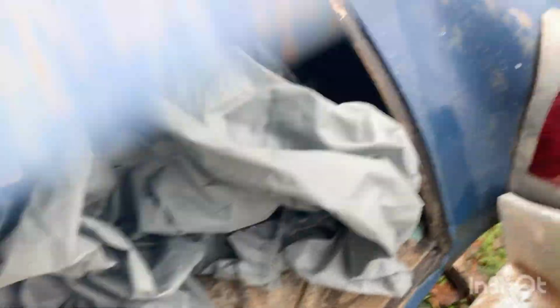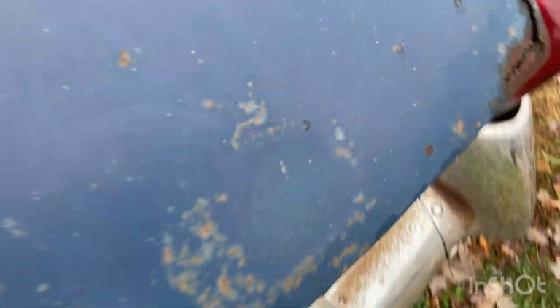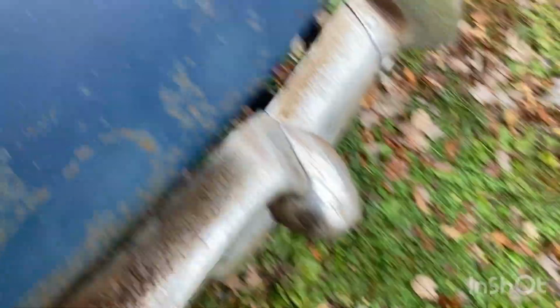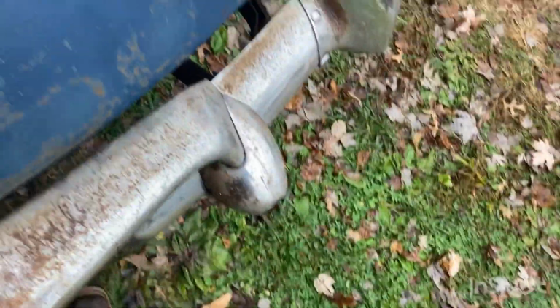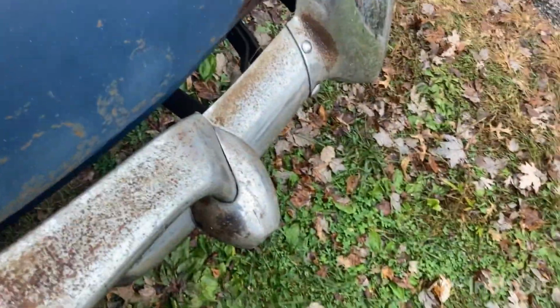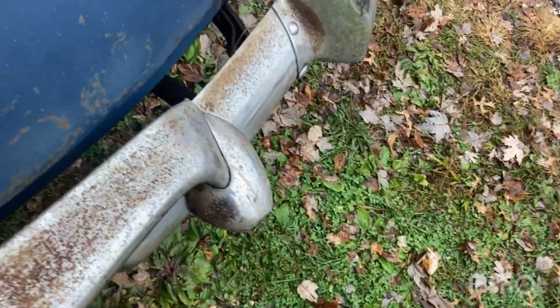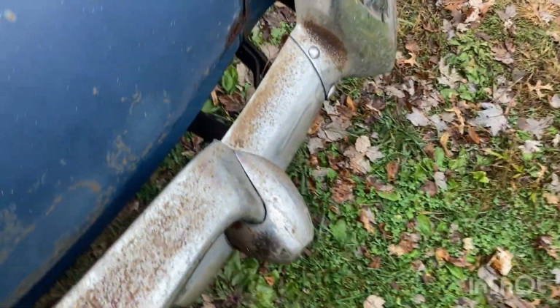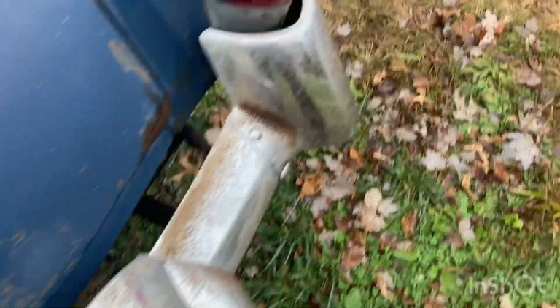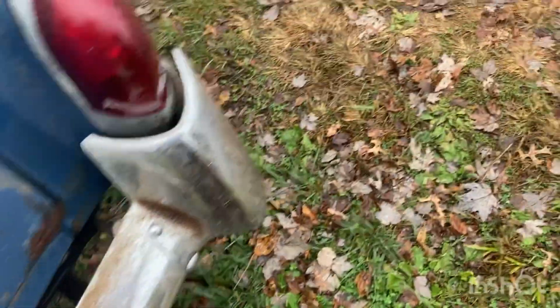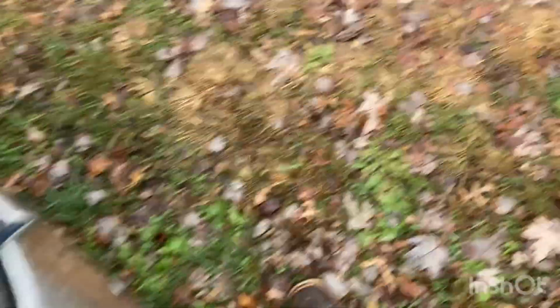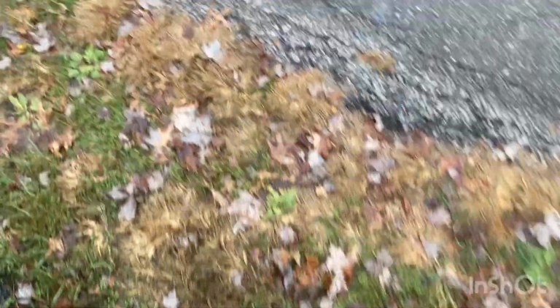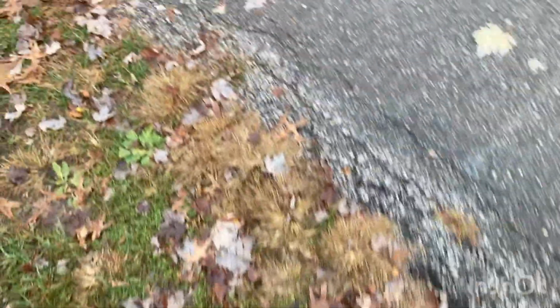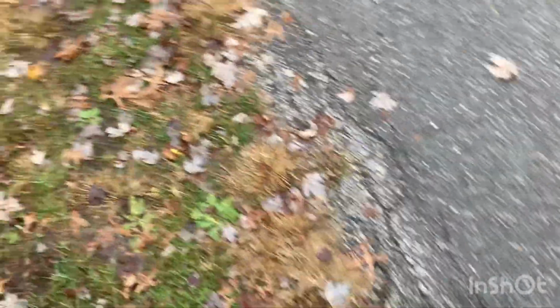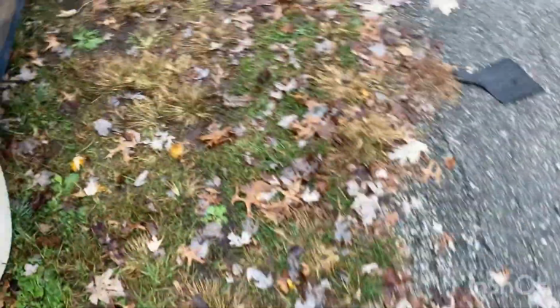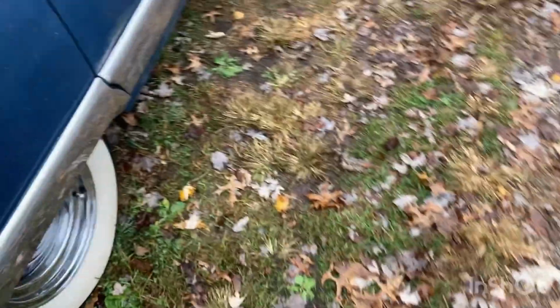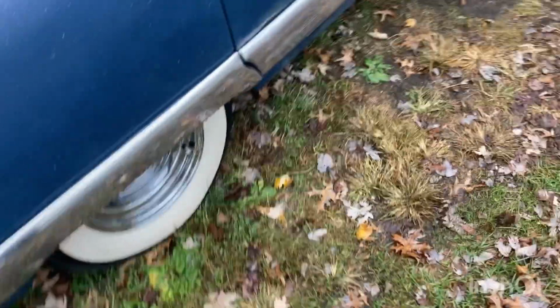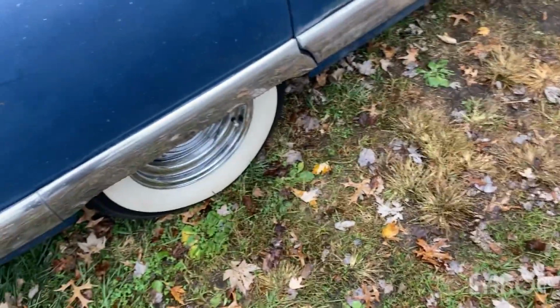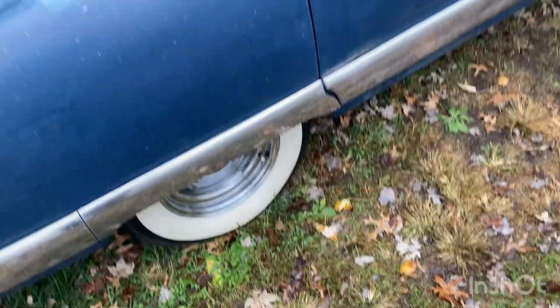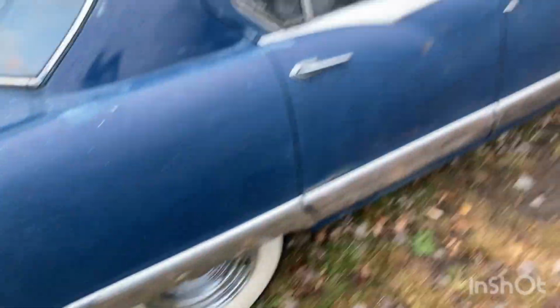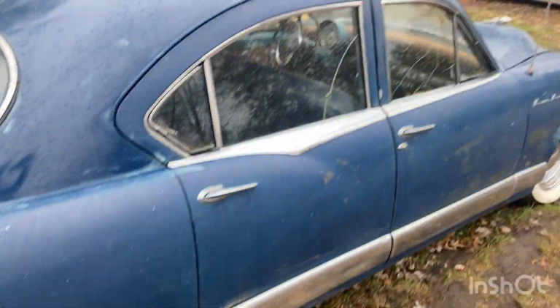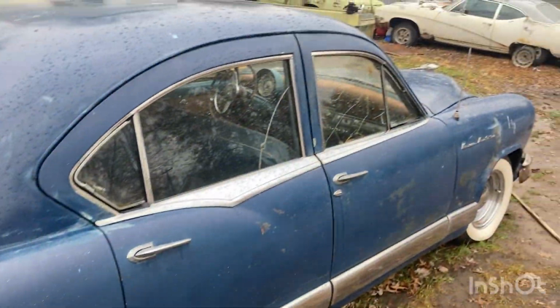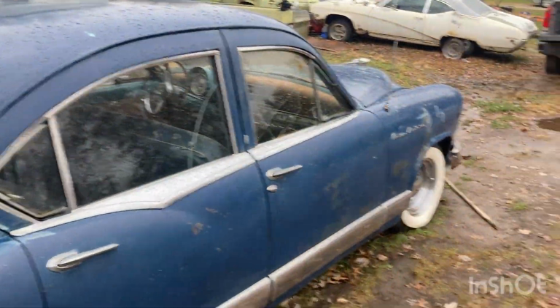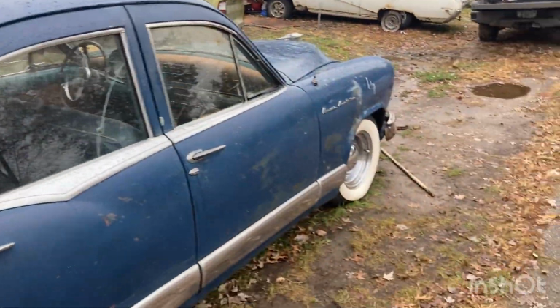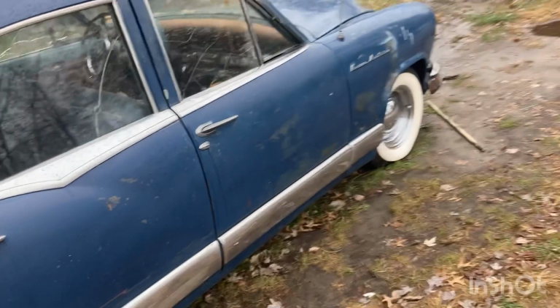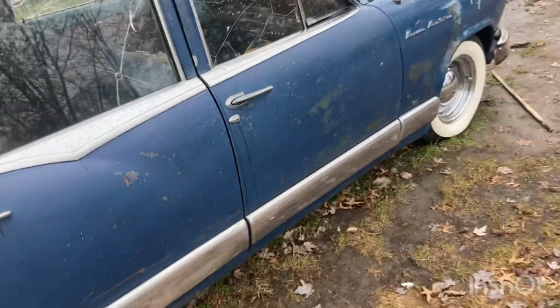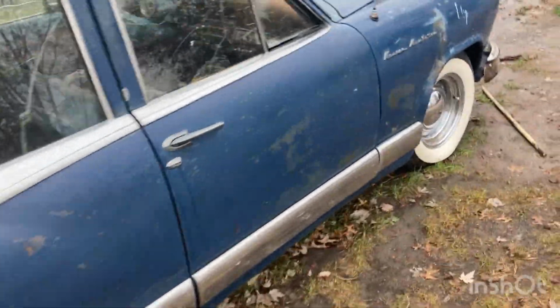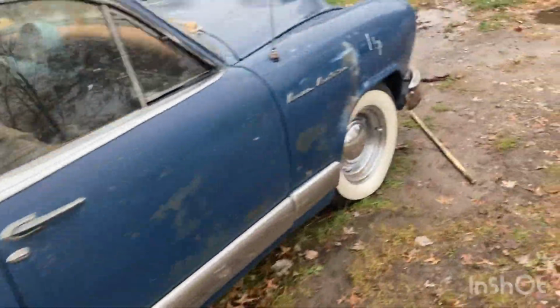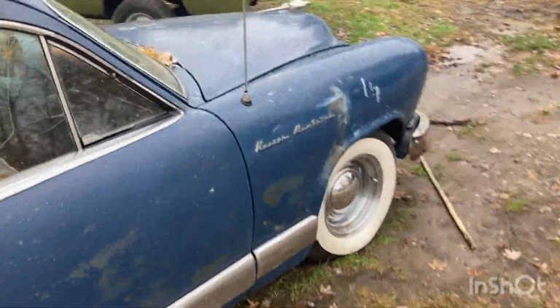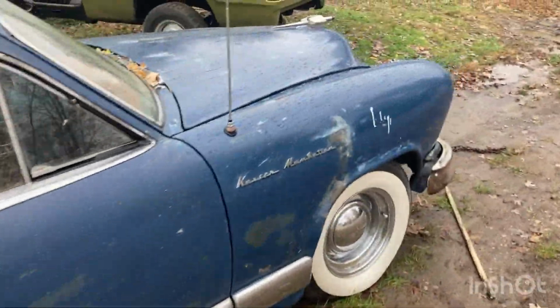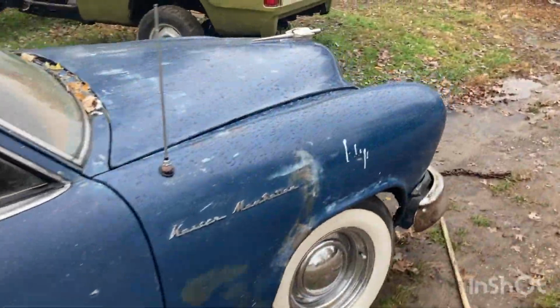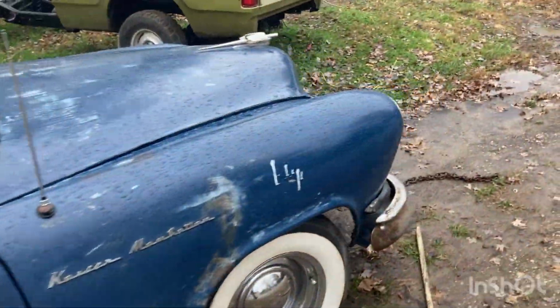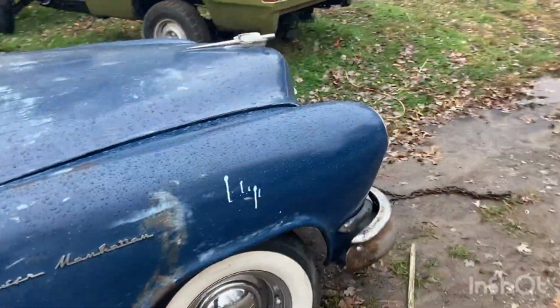I think he's actually going to sell the car when we get it running for him. I'm not sure how much they want for it, but it's a pretty decent little car — it'd be a fun cruiser.